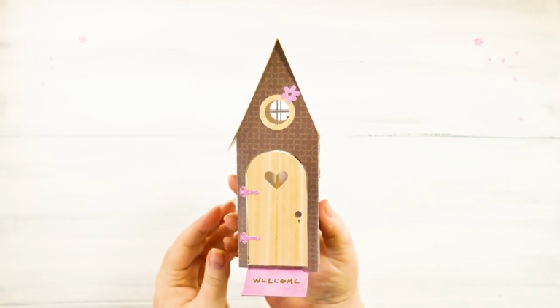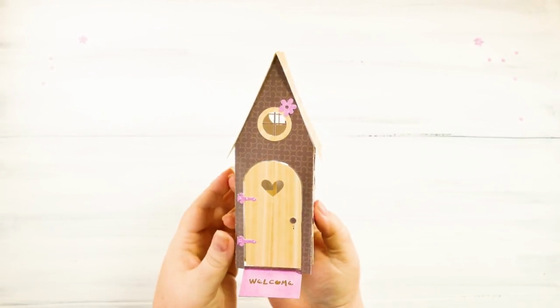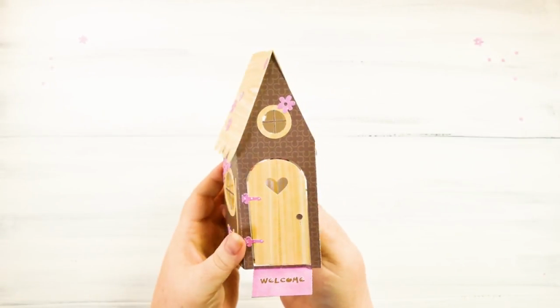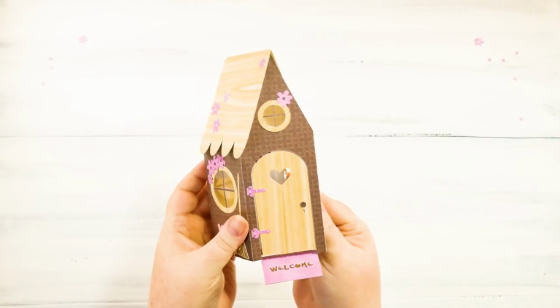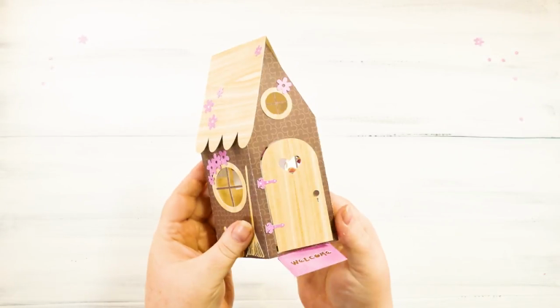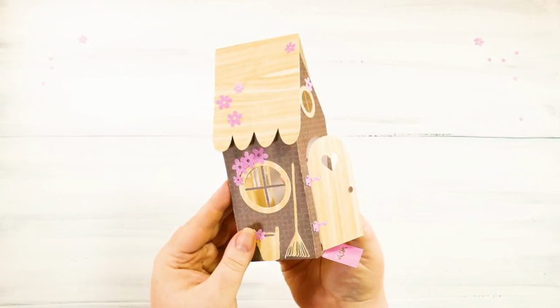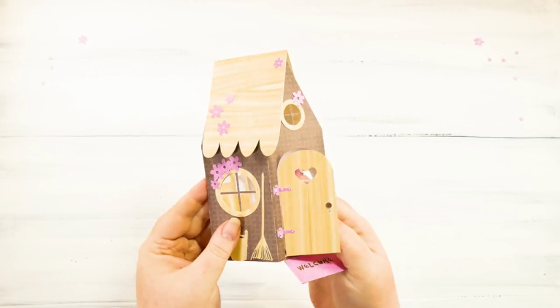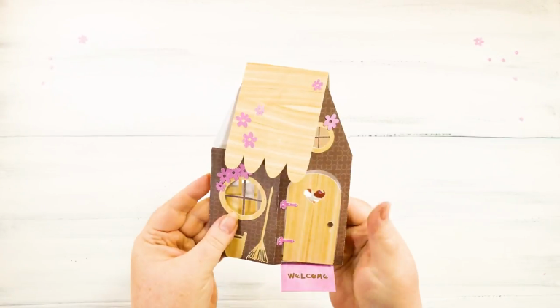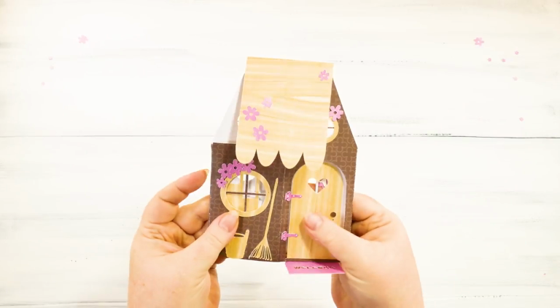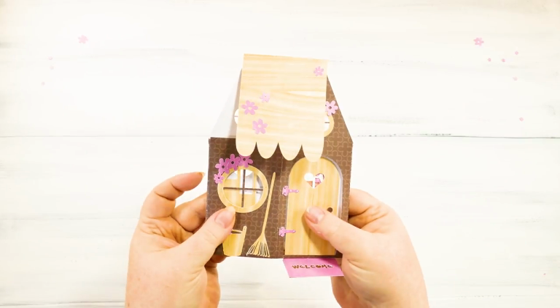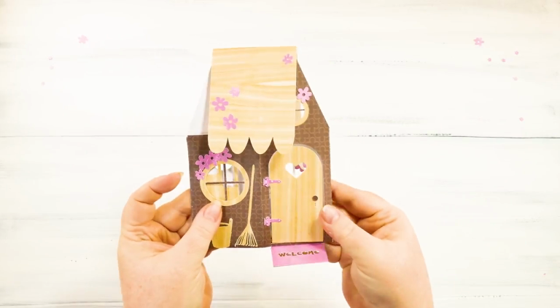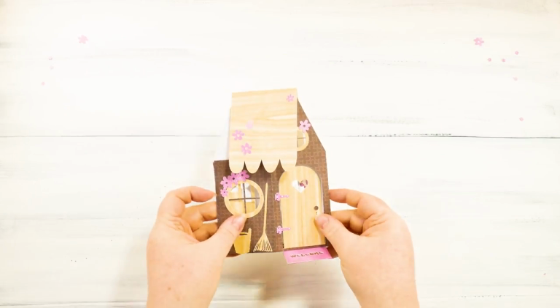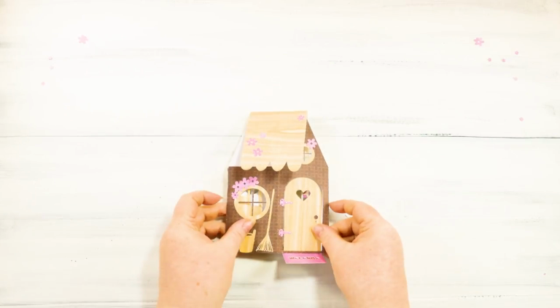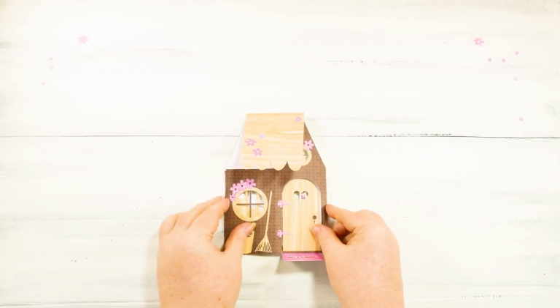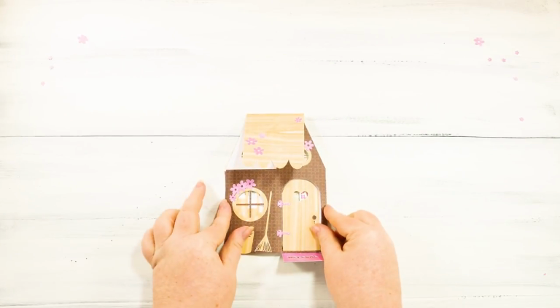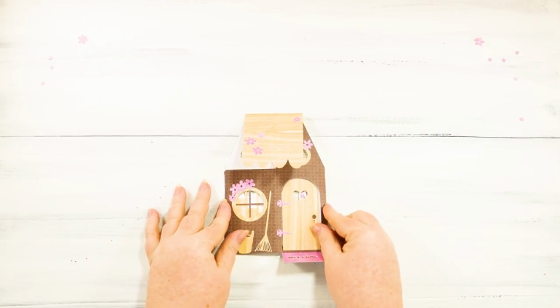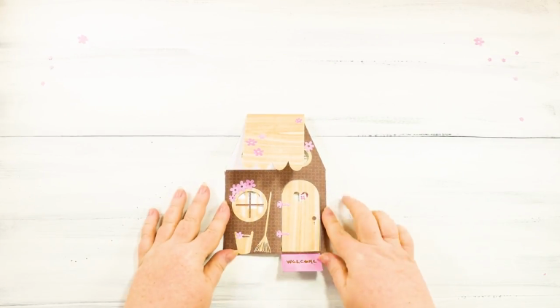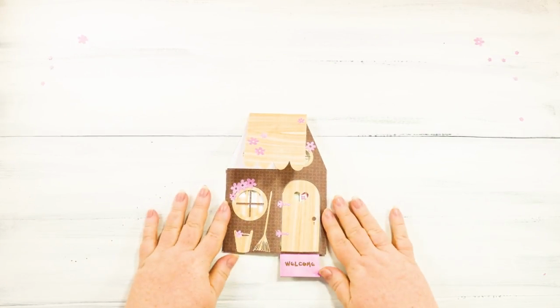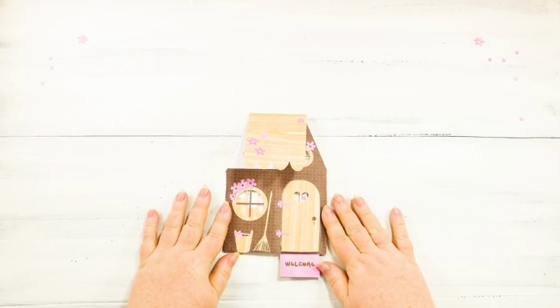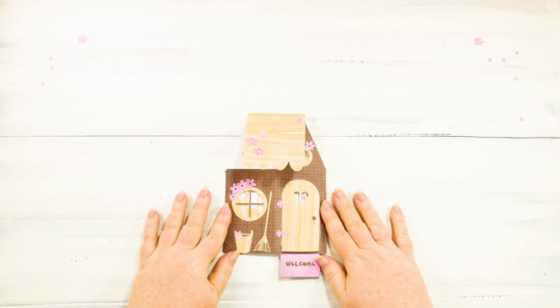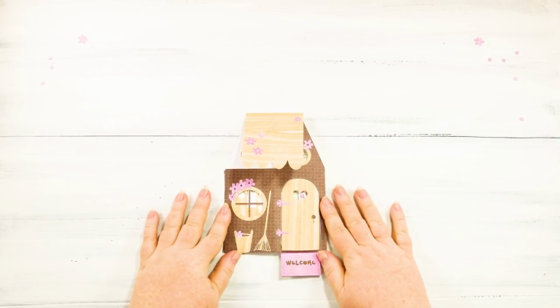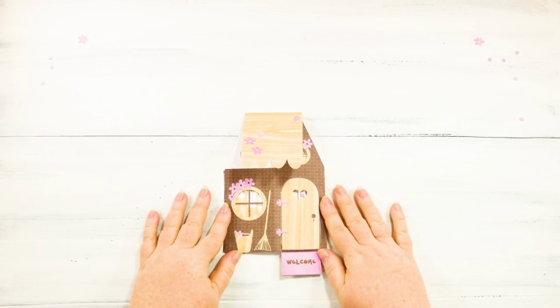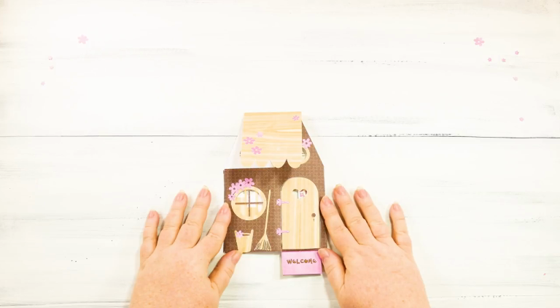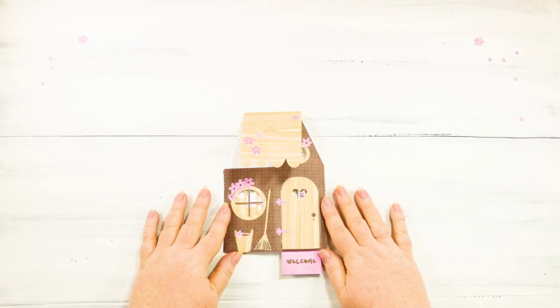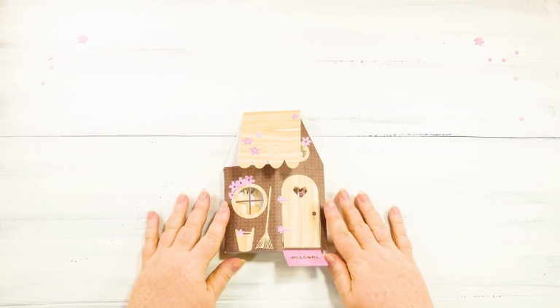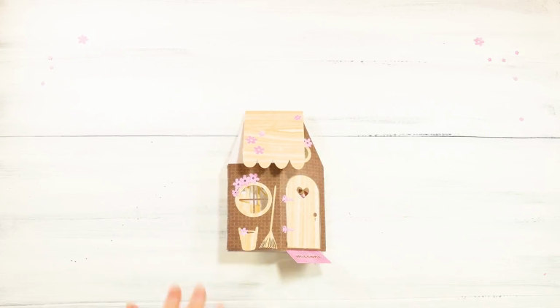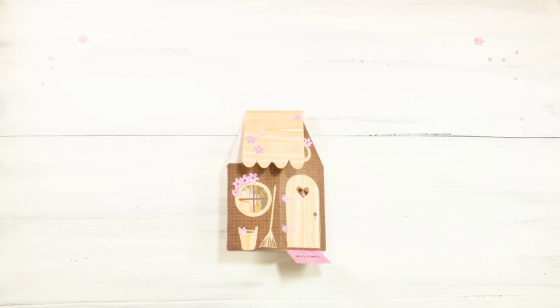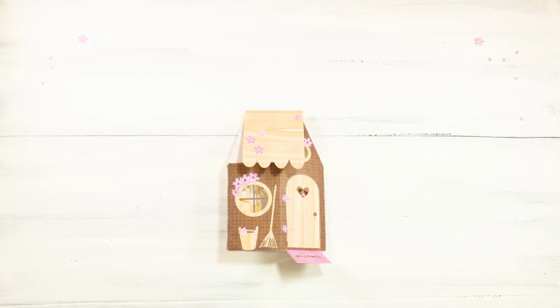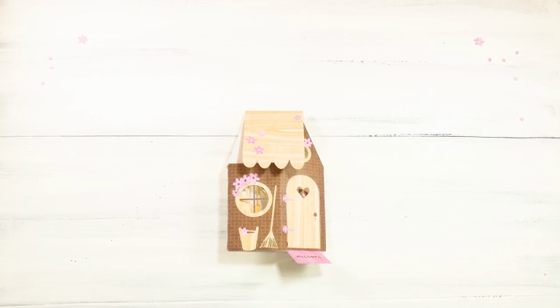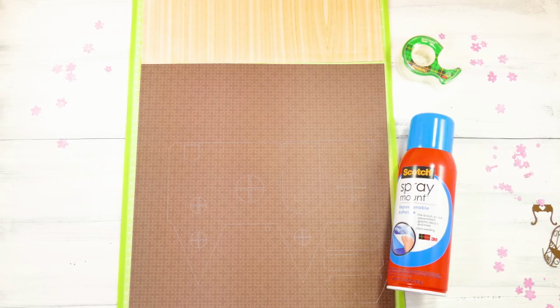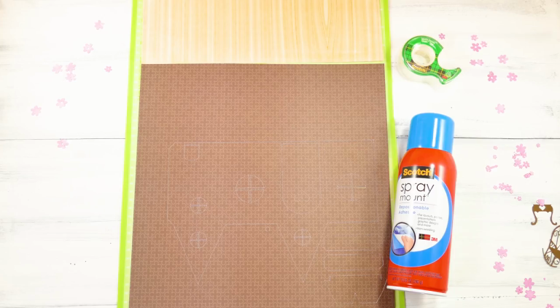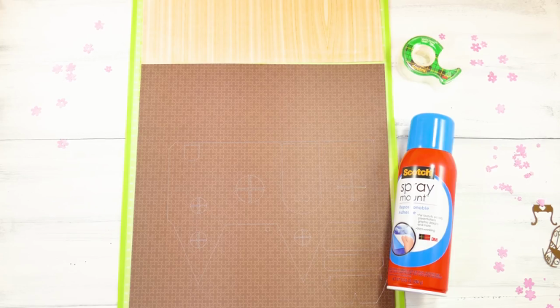I think this is a beautiful card. It would be great for a summer birthday or a fairy lover. You can fold it flat and mail it. You can write a message right there on the roof so that they see it right when they open it. This is how you make it.